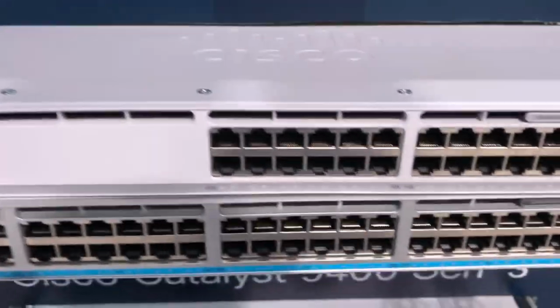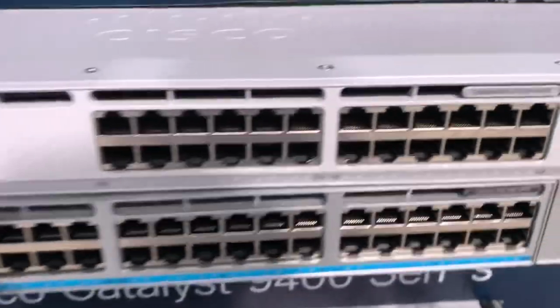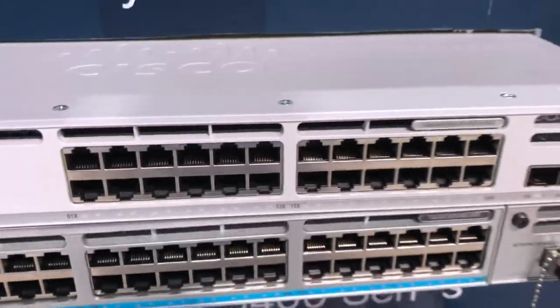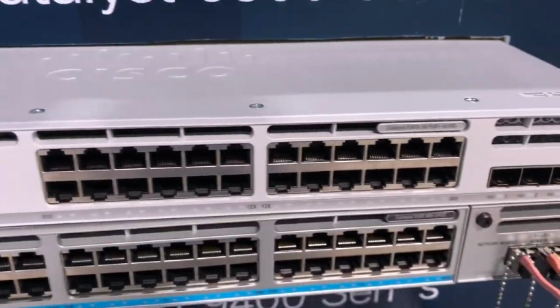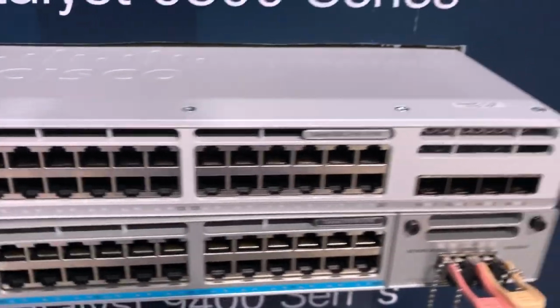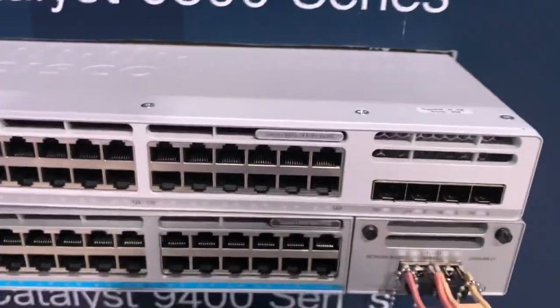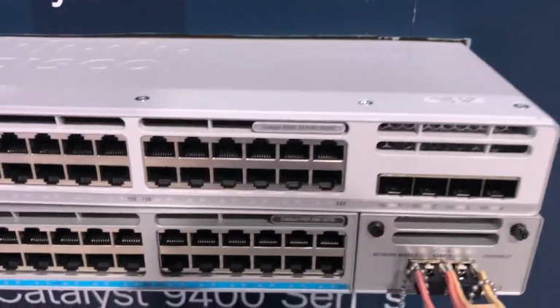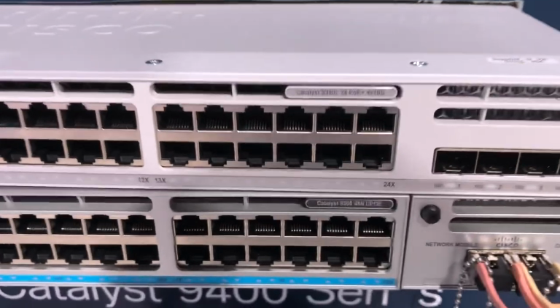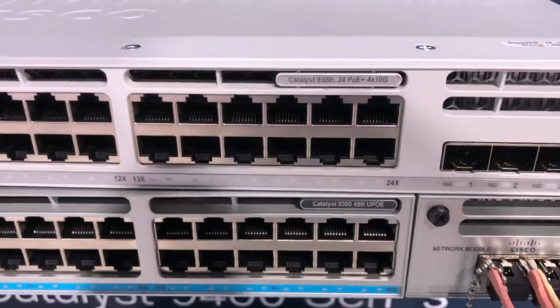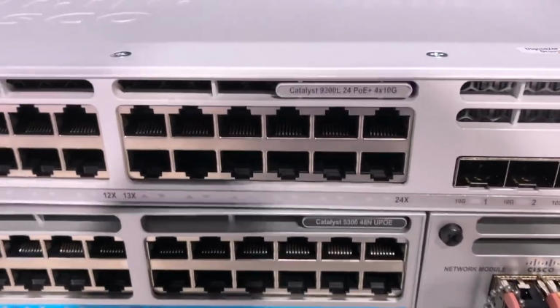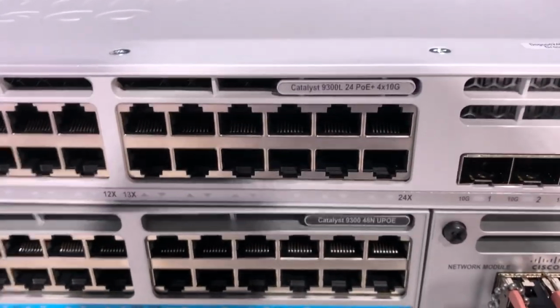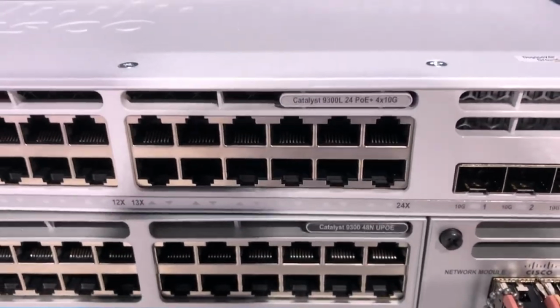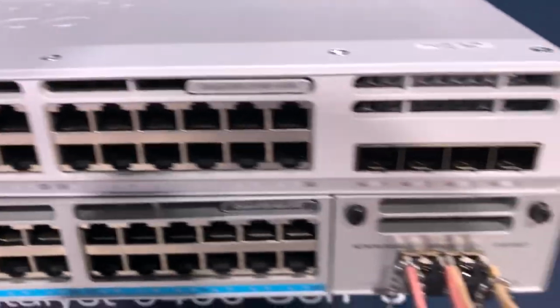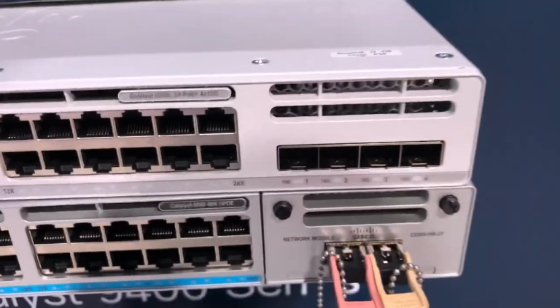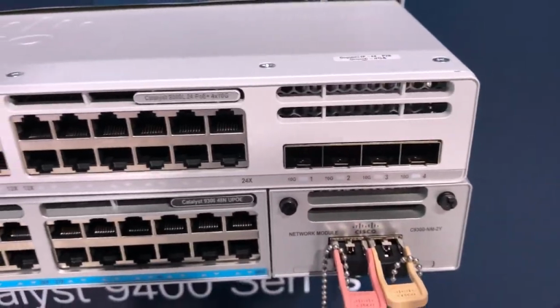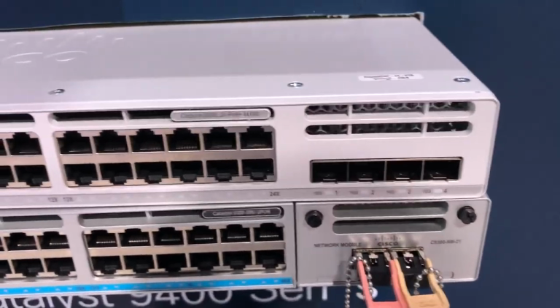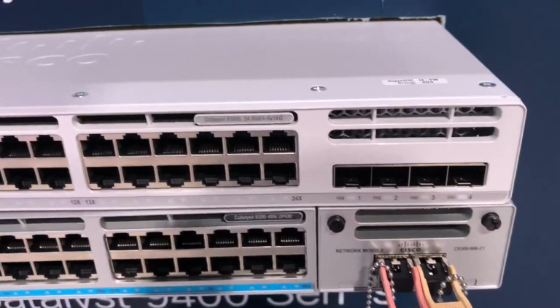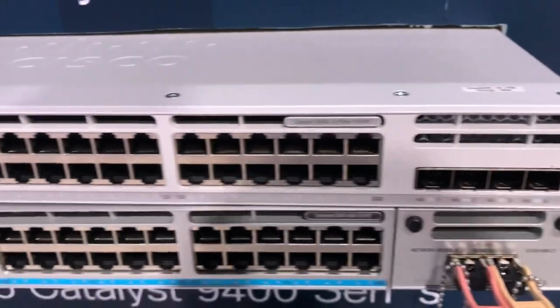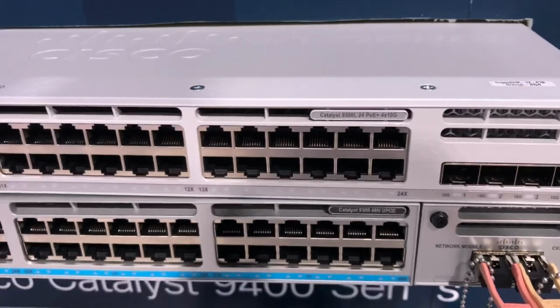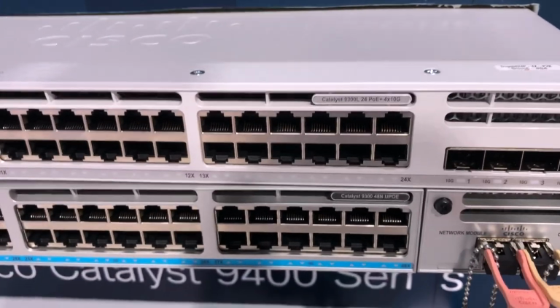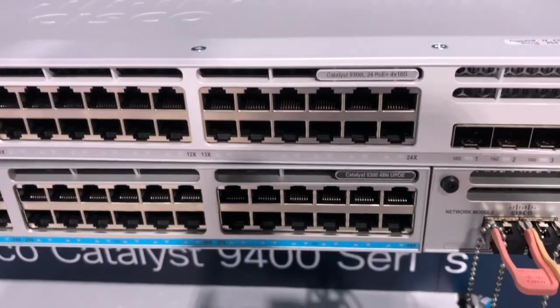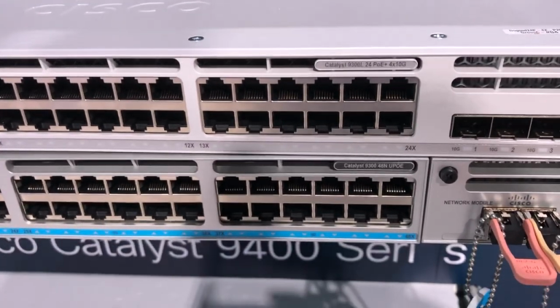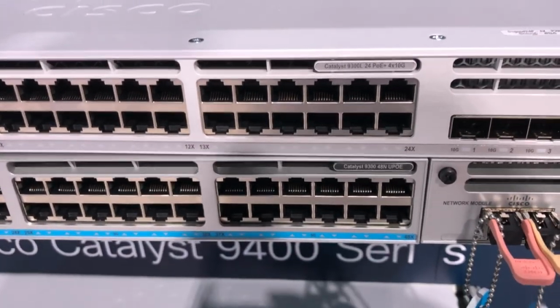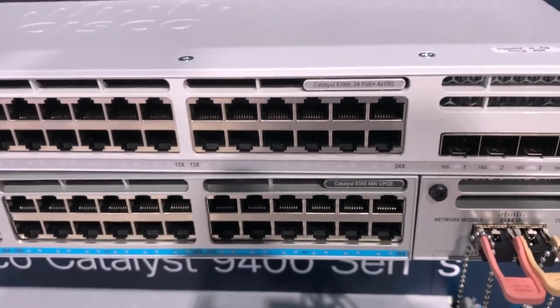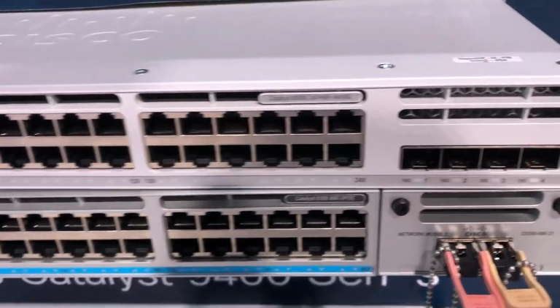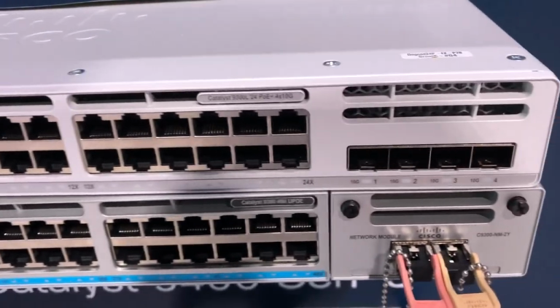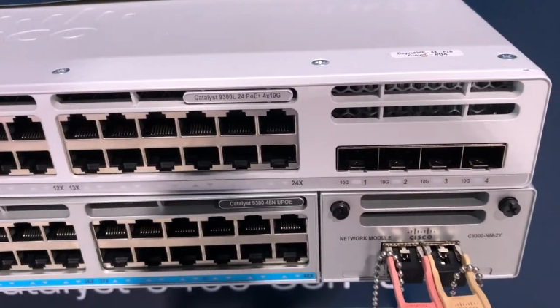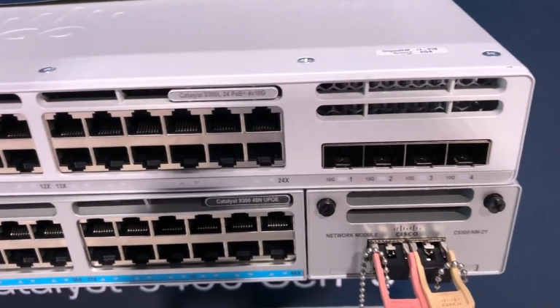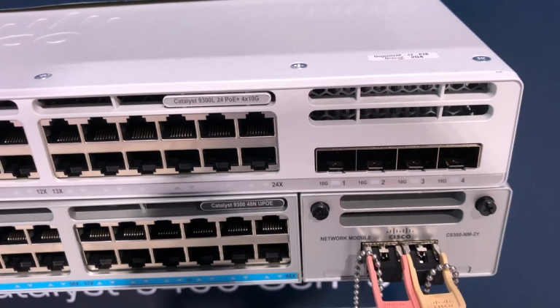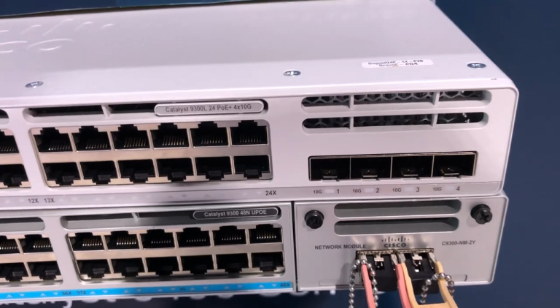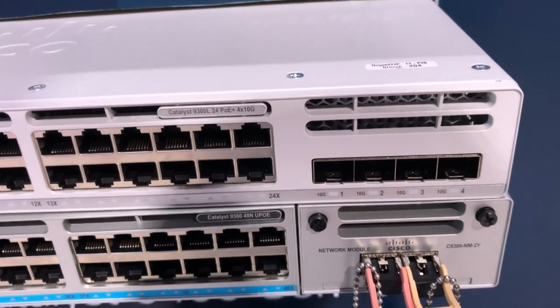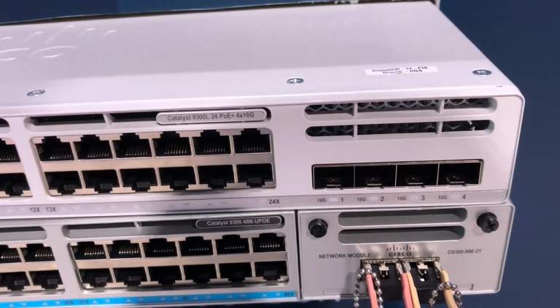Back at Cisco Live this morning and just came across the new 9300L. This is going to be the replacement of the 3650, very similar to the 9300, but the big difference is here you're going to only have your fixed uplinks on this.